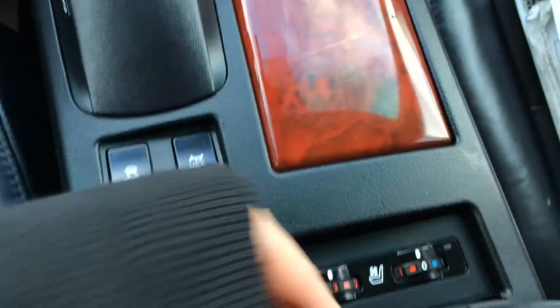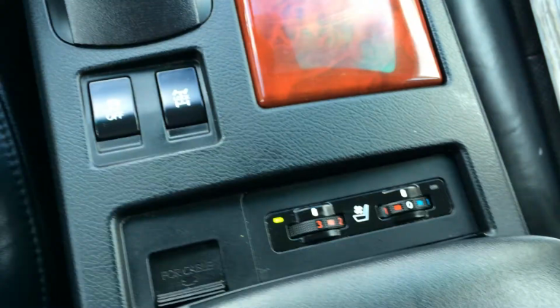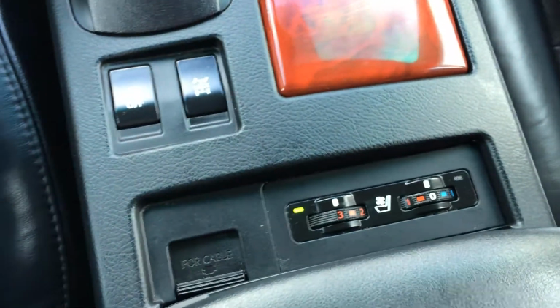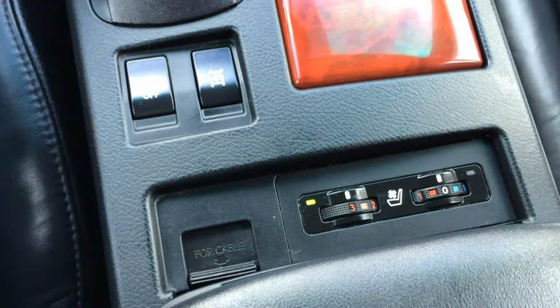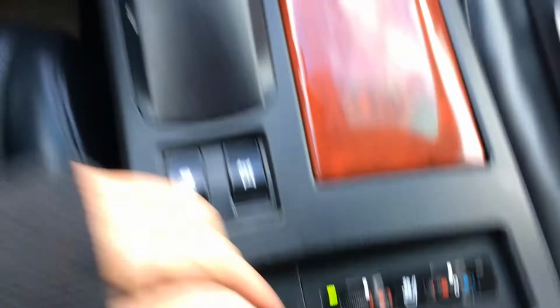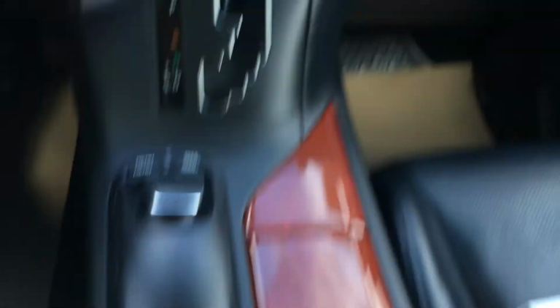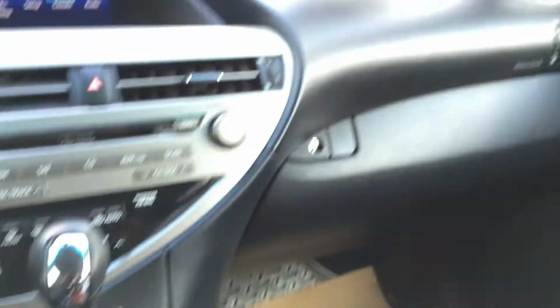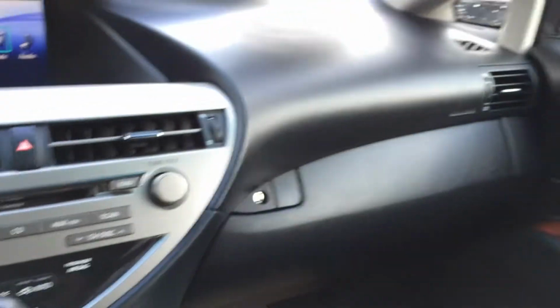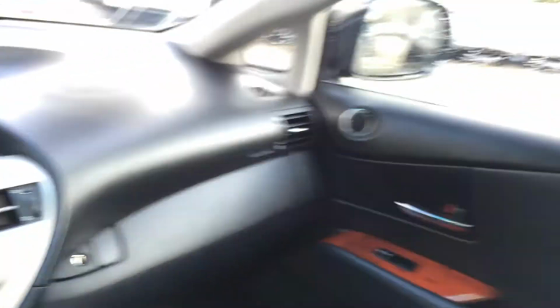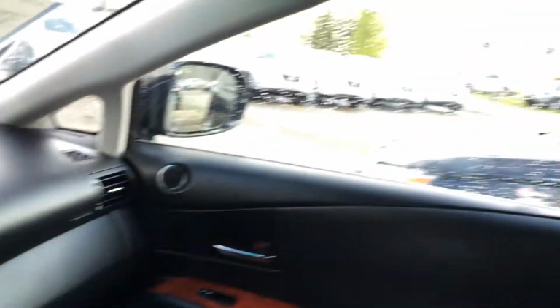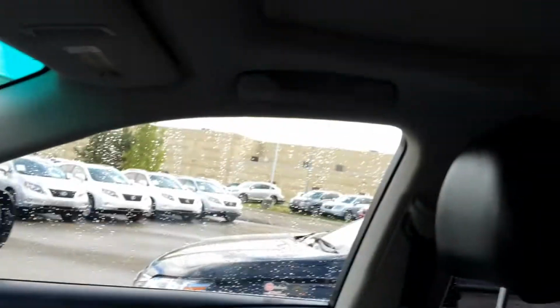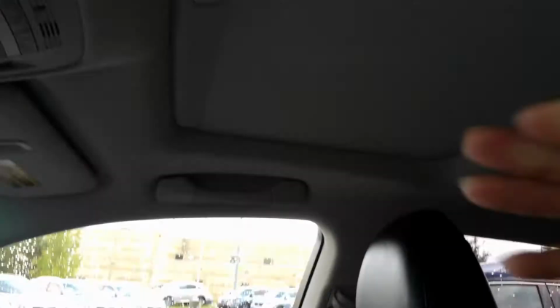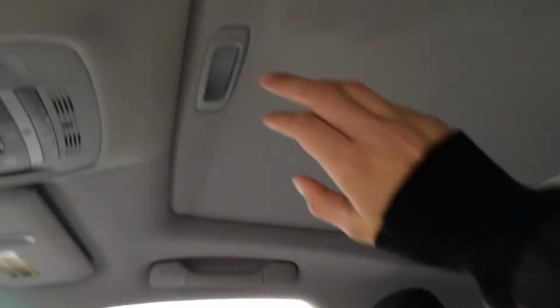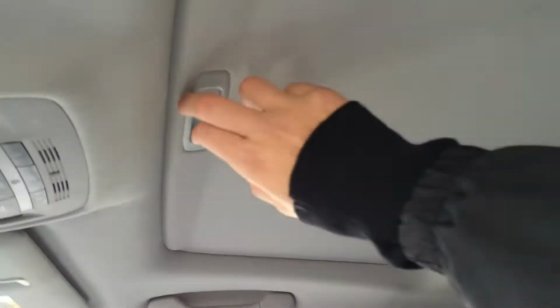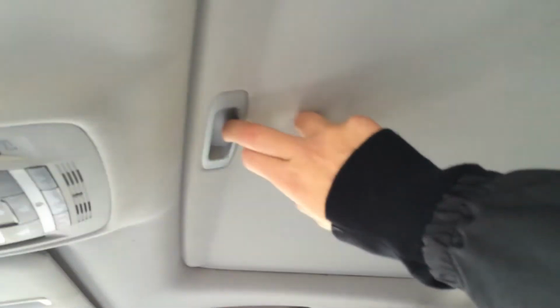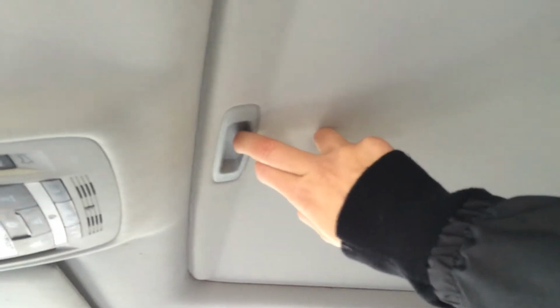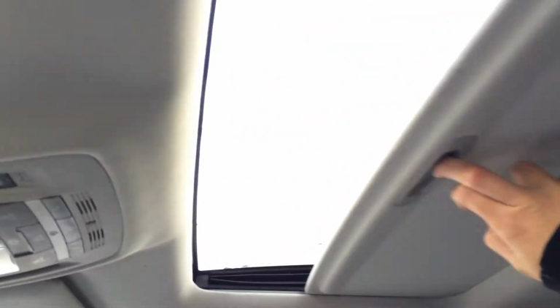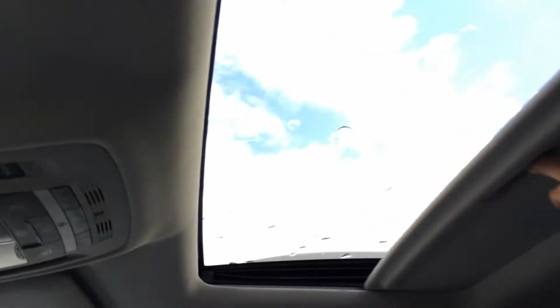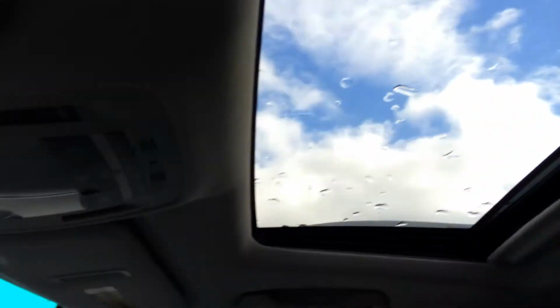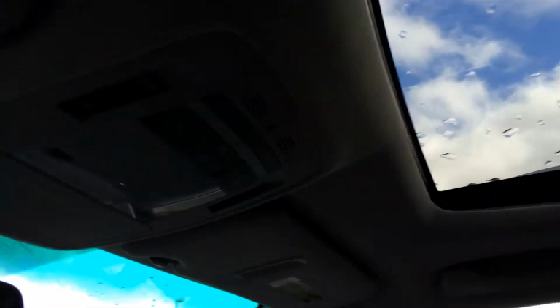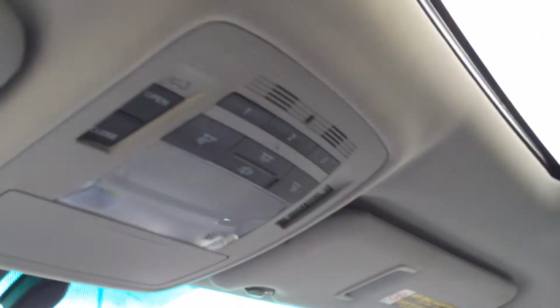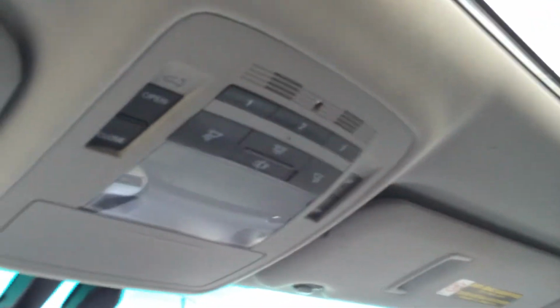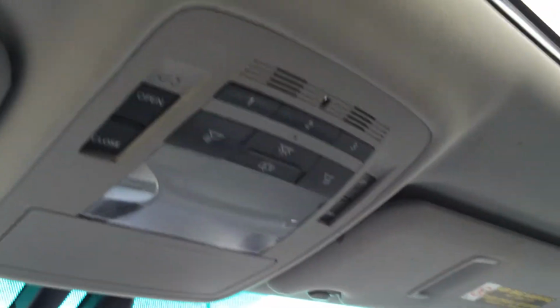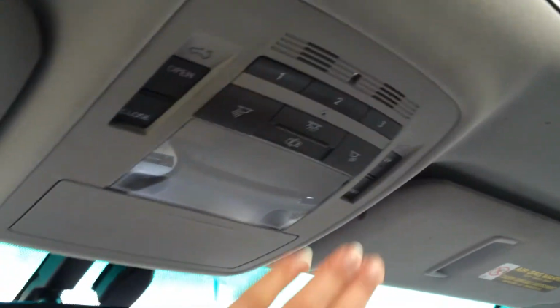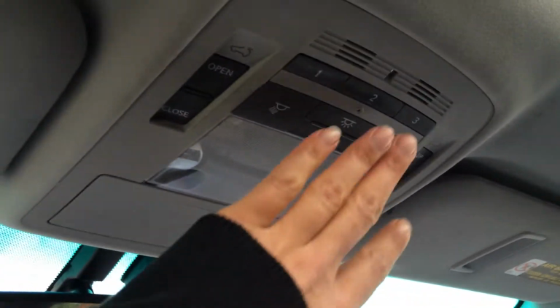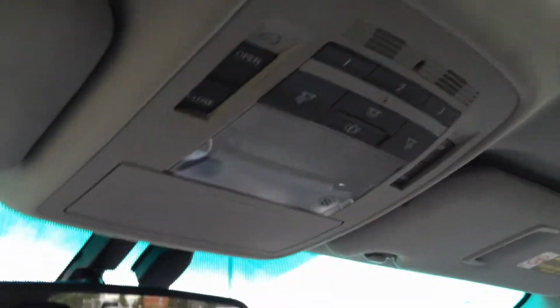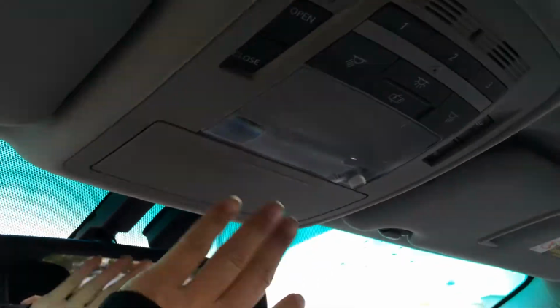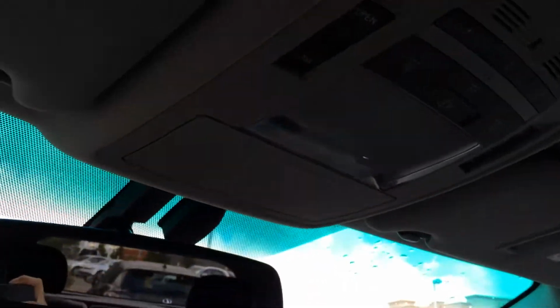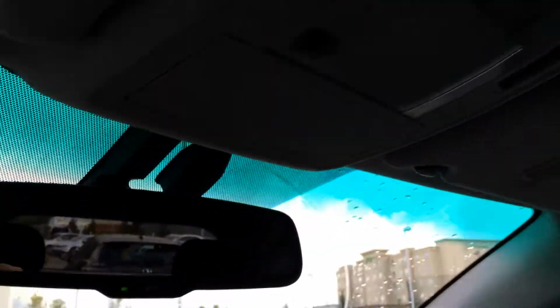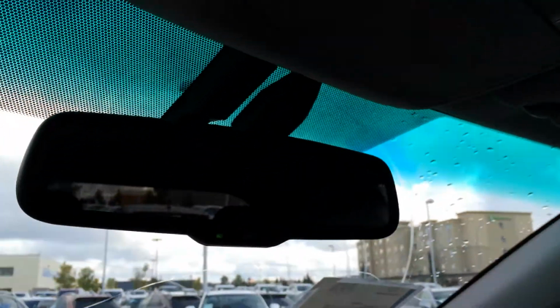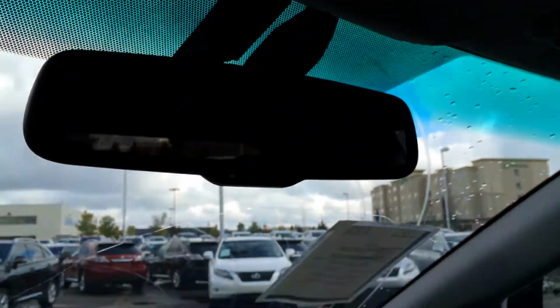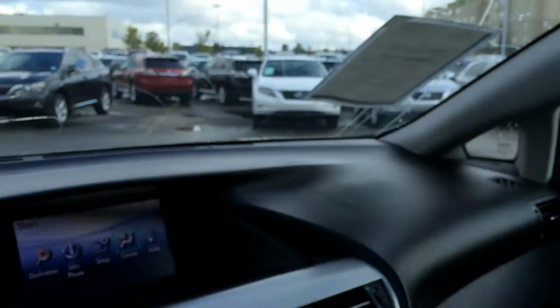You have heated ventilated front seats and a lockable glove compartment. You have a power-tilt sliding sunroof with sunshade — controls are overhead. Plus you have three integrated garage door openers, sunglass holder, and your auto-dimming rearview mirror.